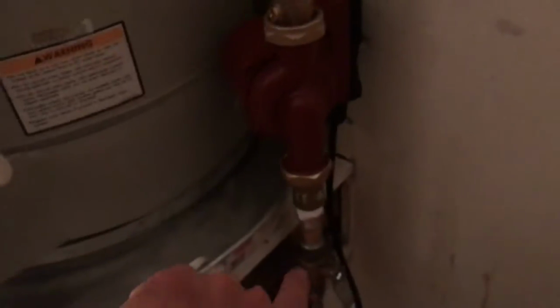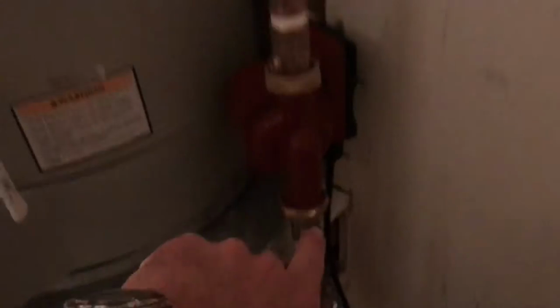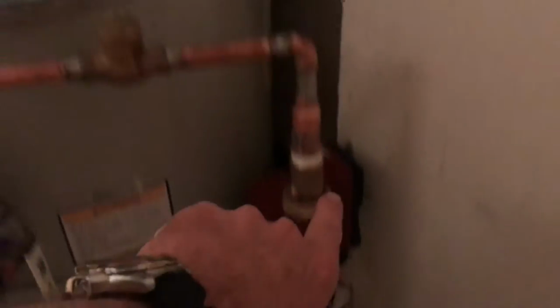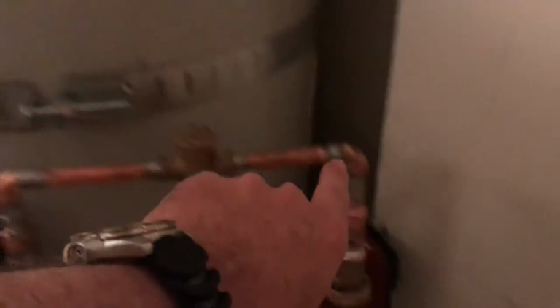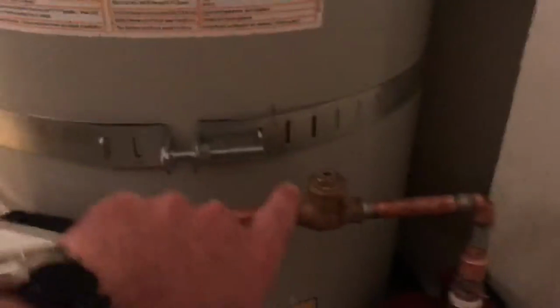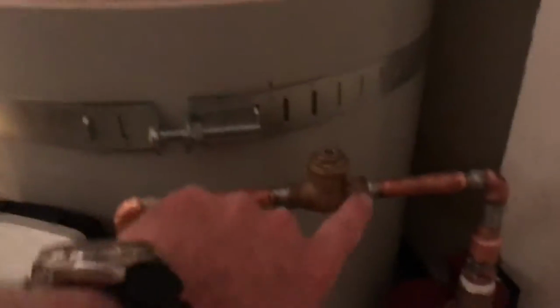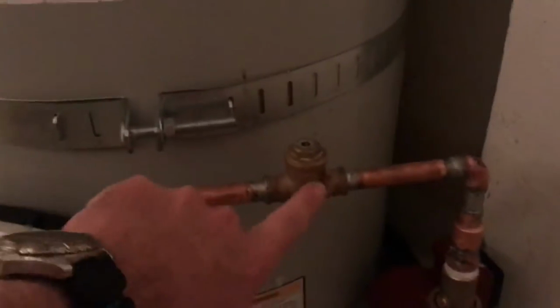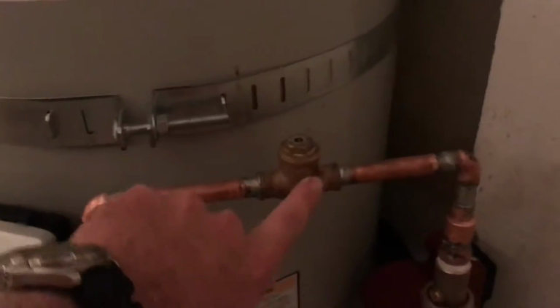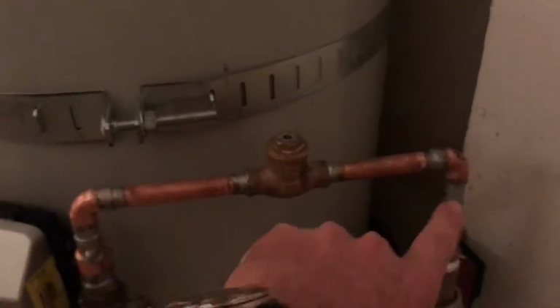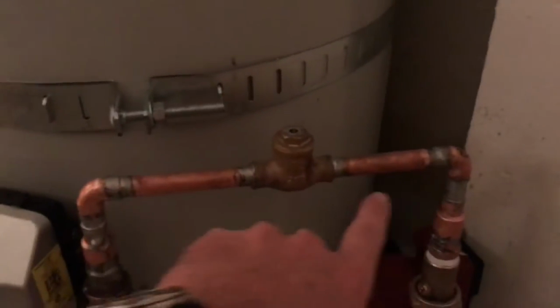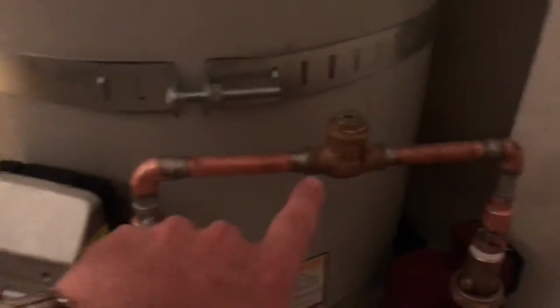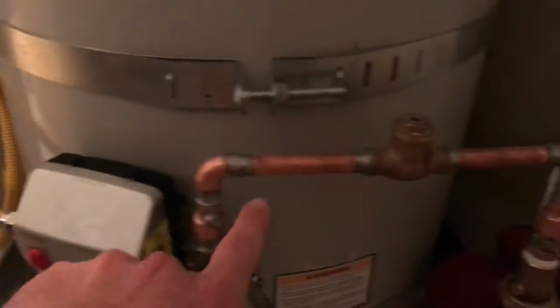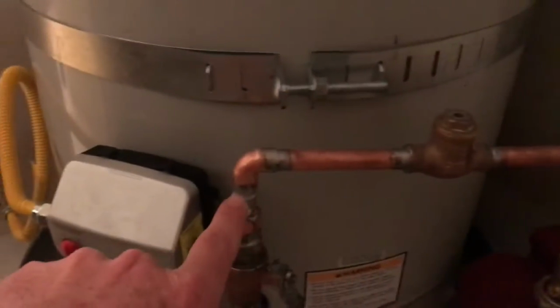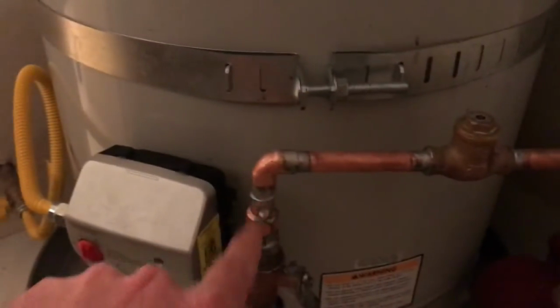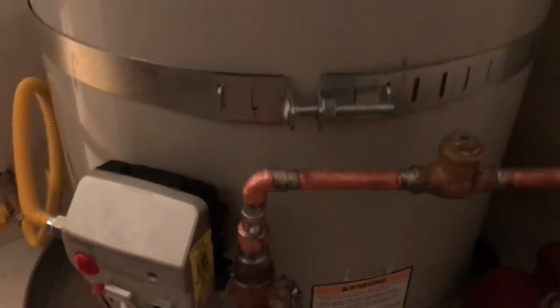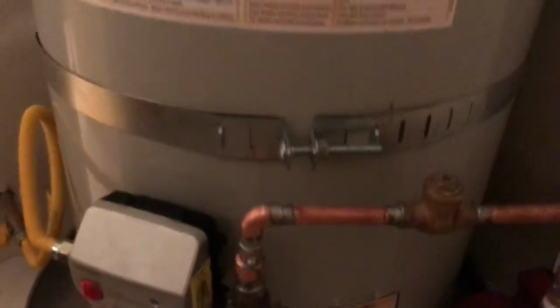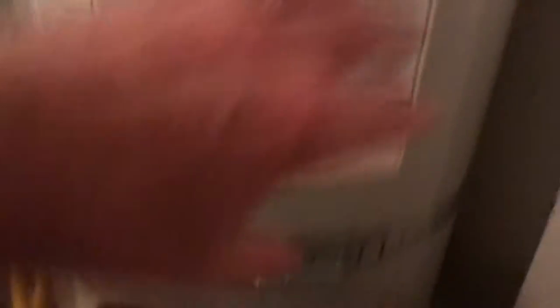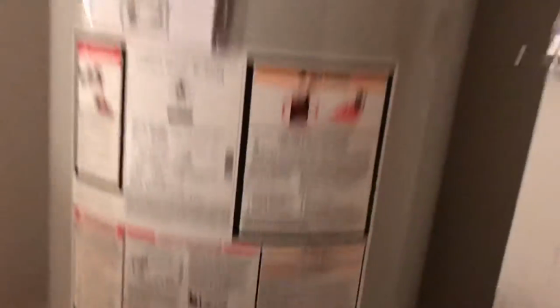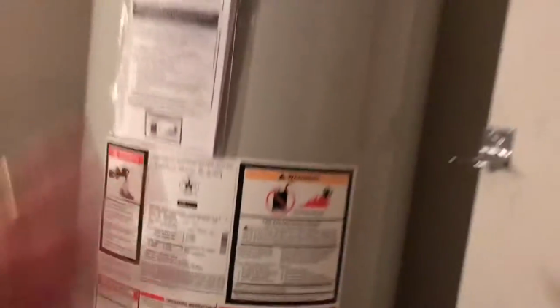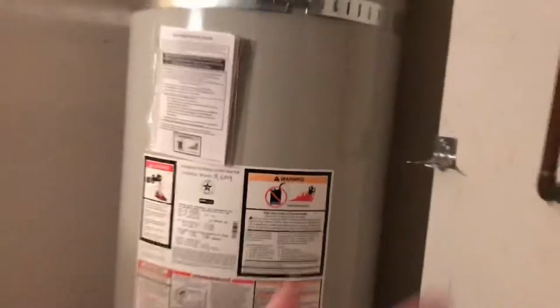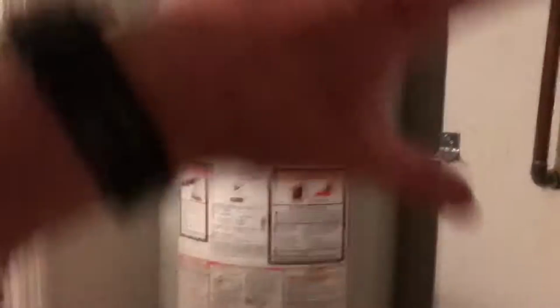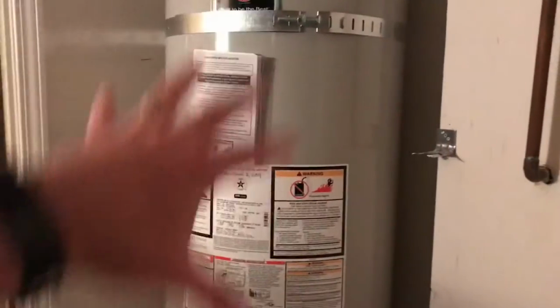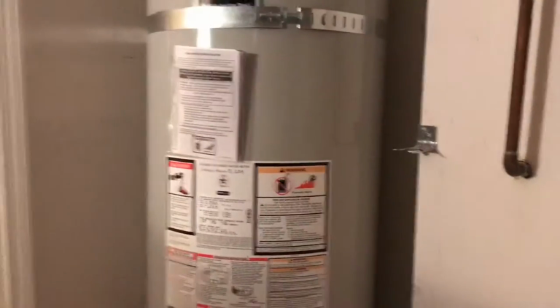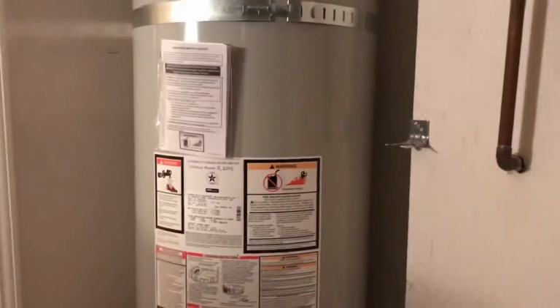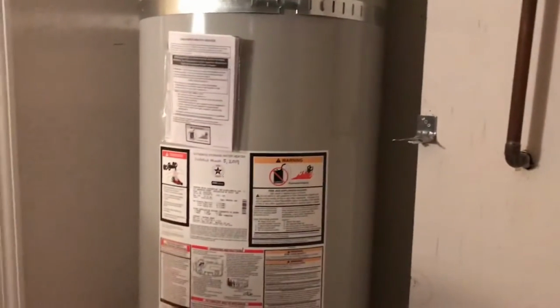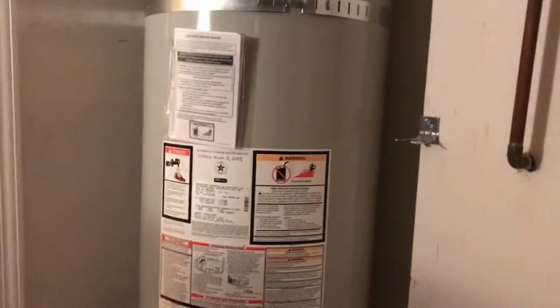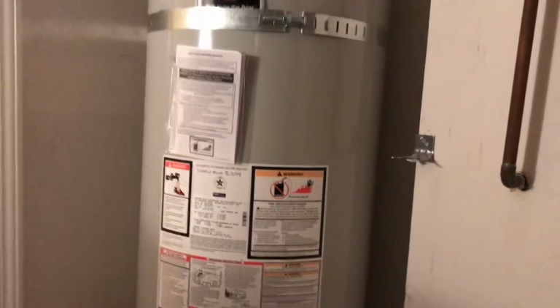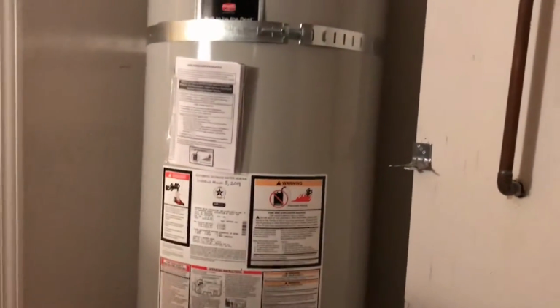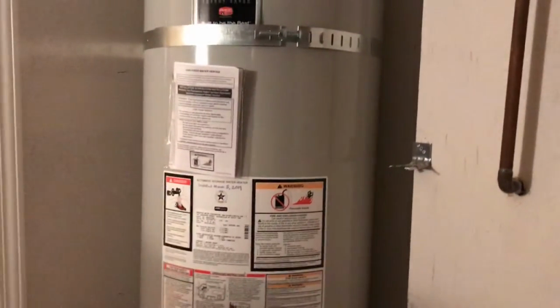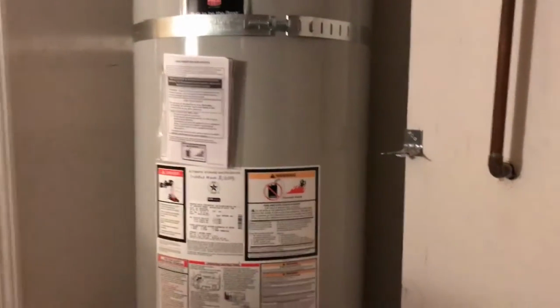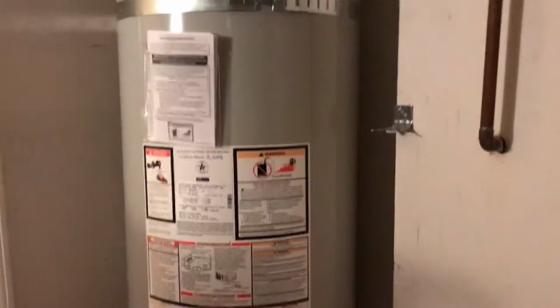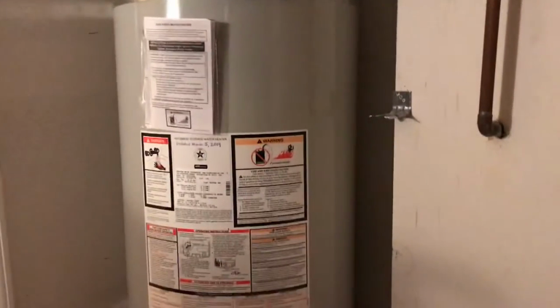Water will come back through this one-way valve — water just goes this way — and that'll keep water circulating through the house for instant hot water essentially.